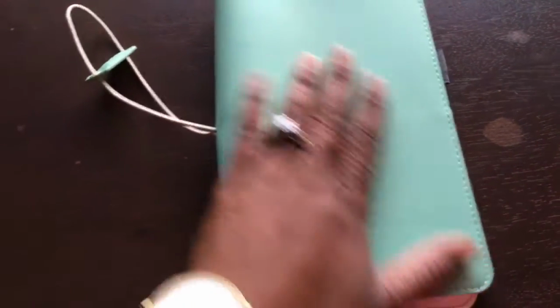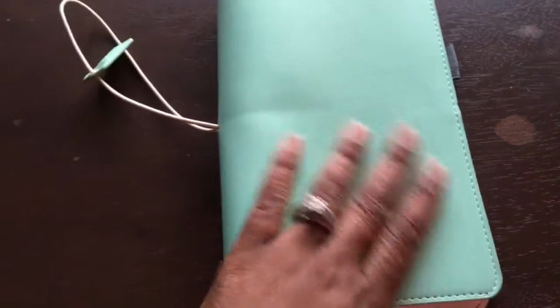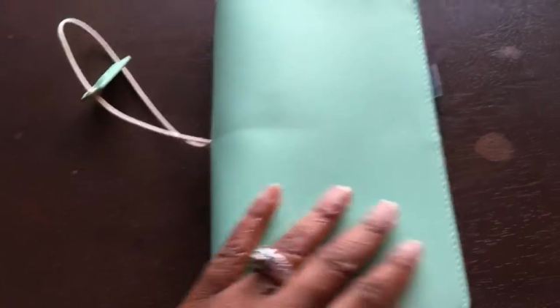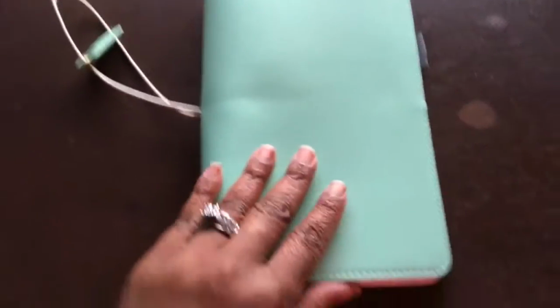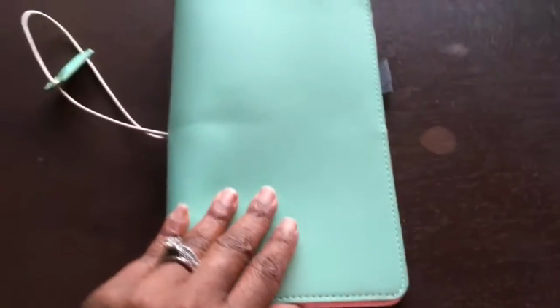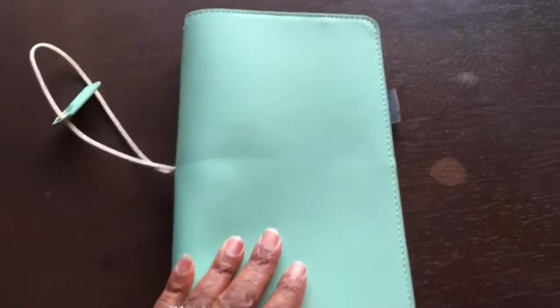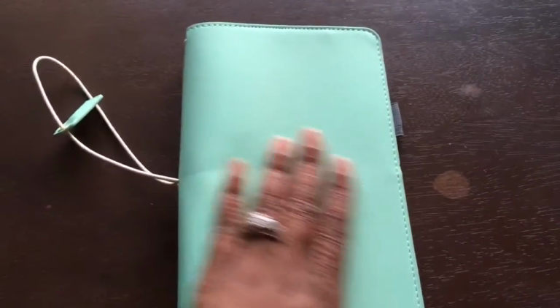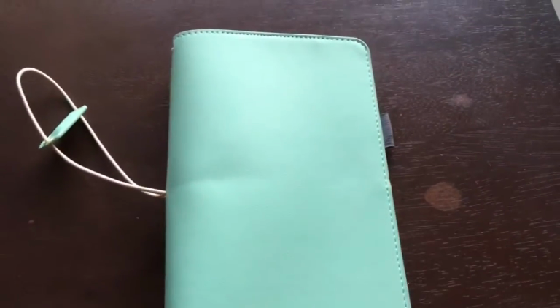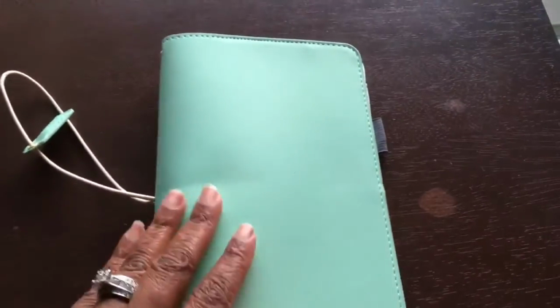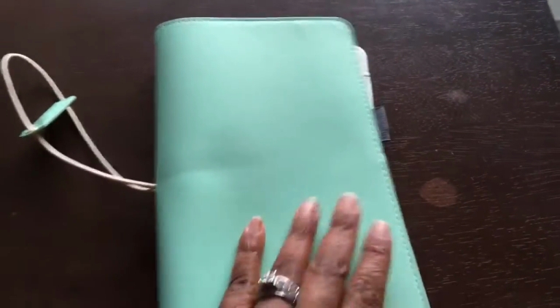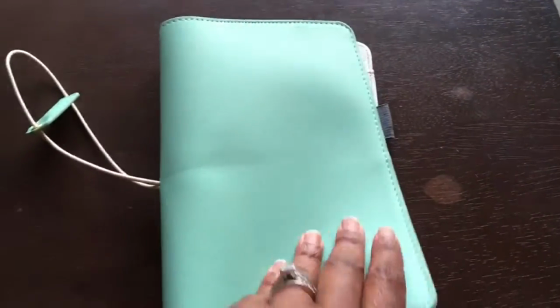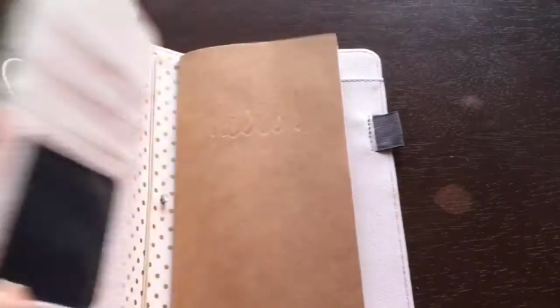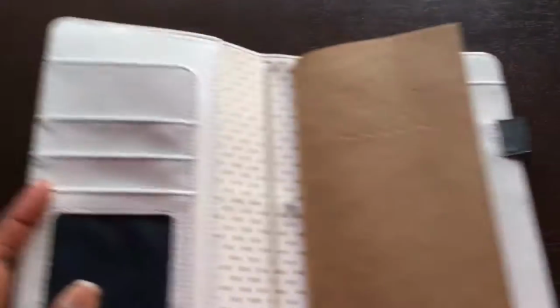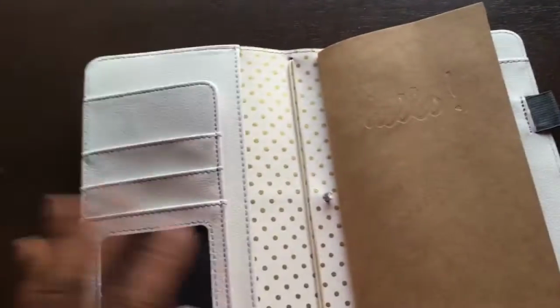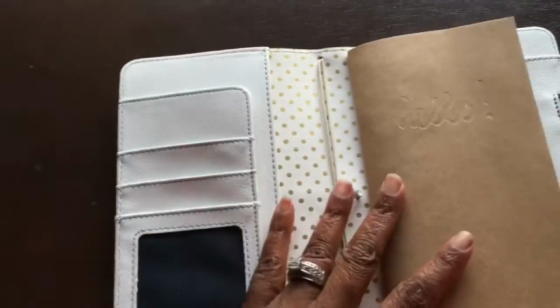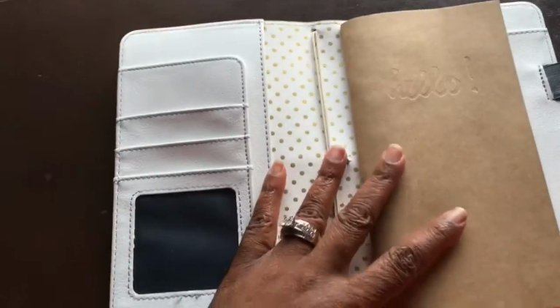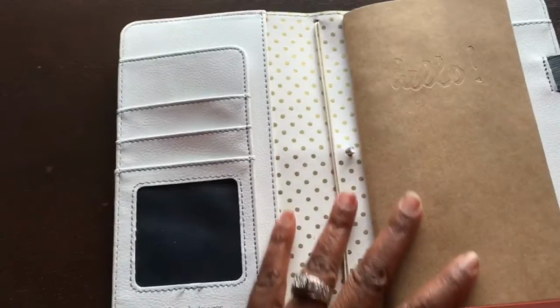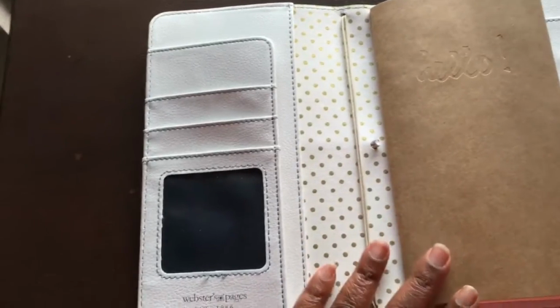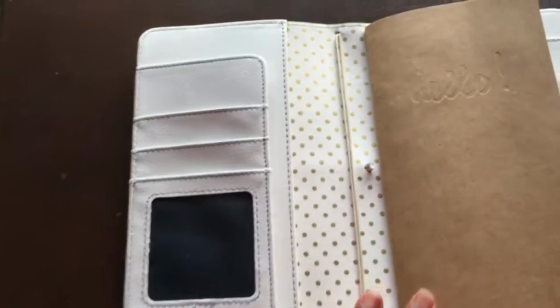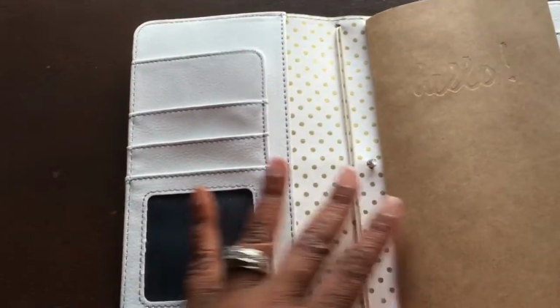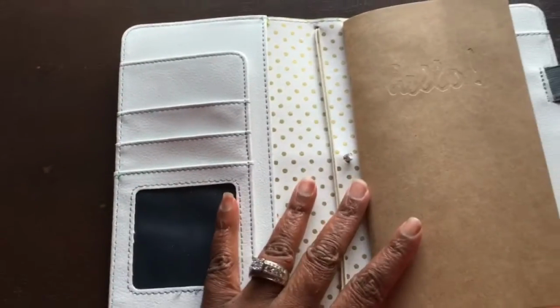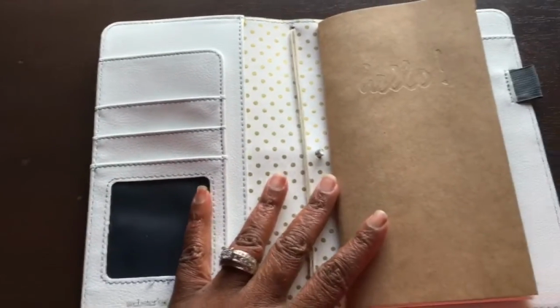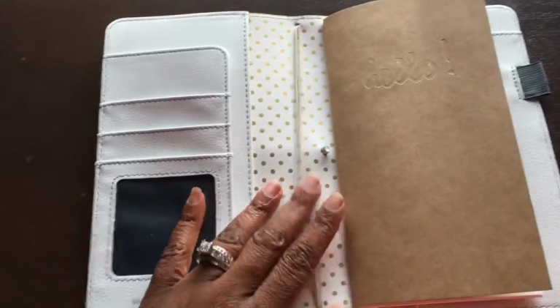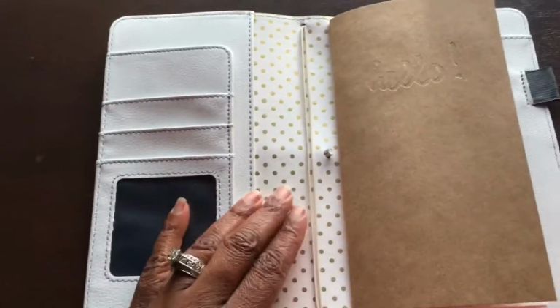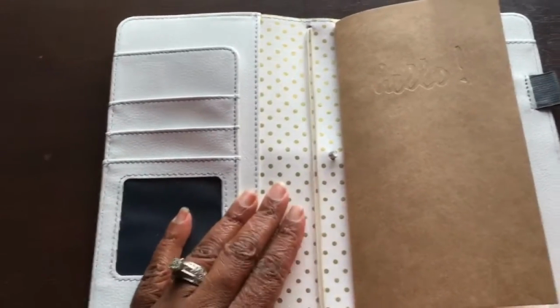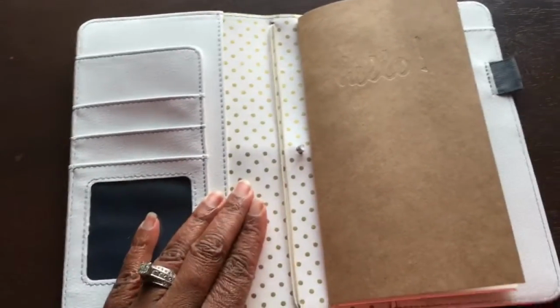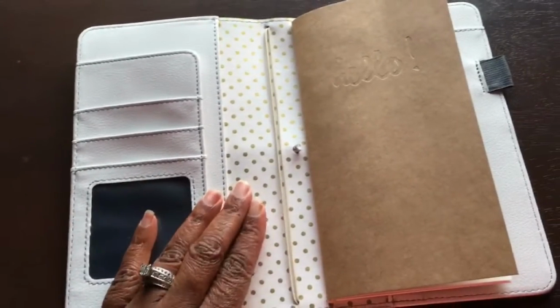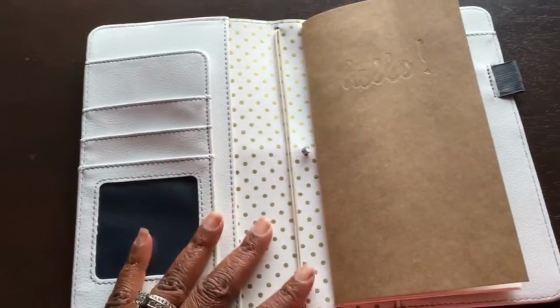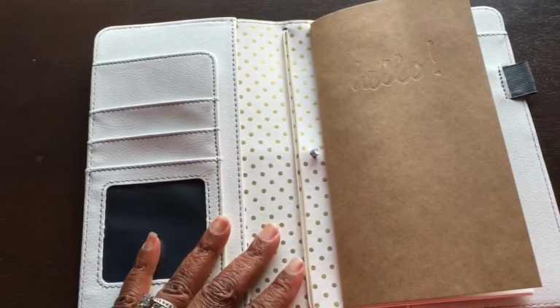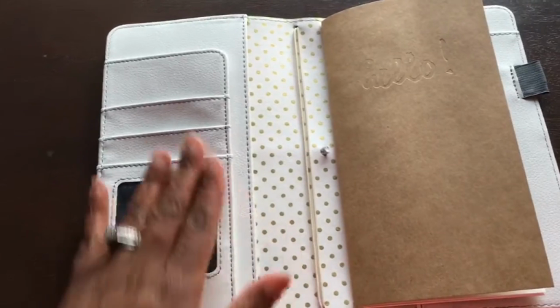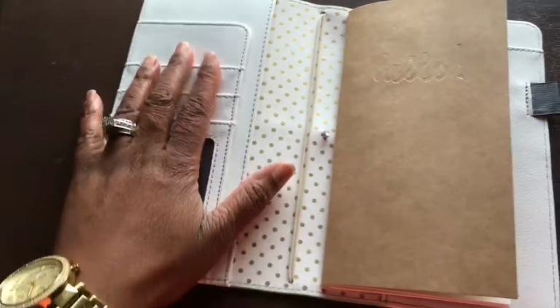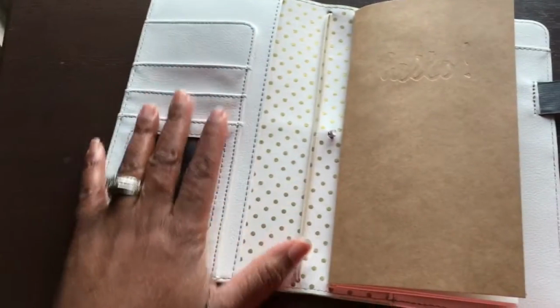There's a nice feeling to the material on the outside. I like it a lot. I feel like it'll wear well and be able to be wiped down should anything get on it. Let's go inside.